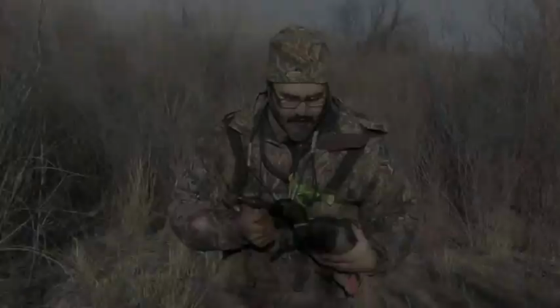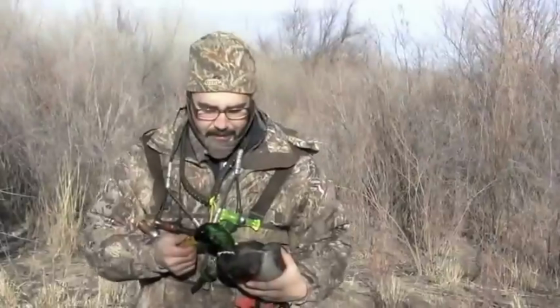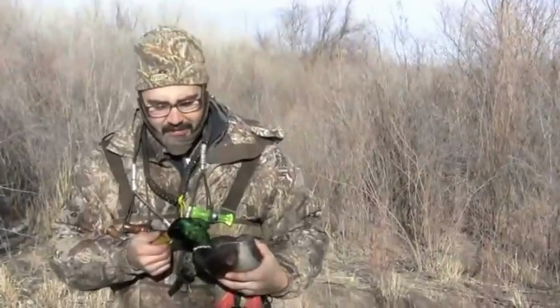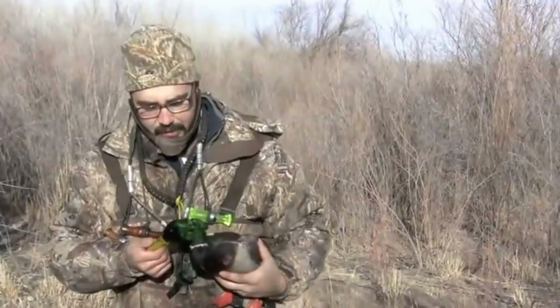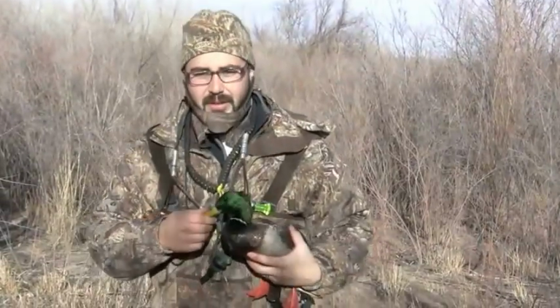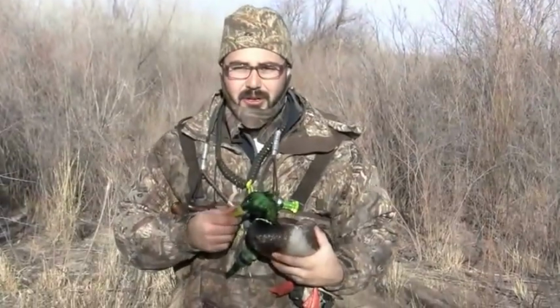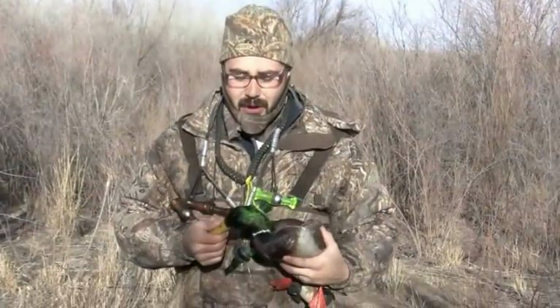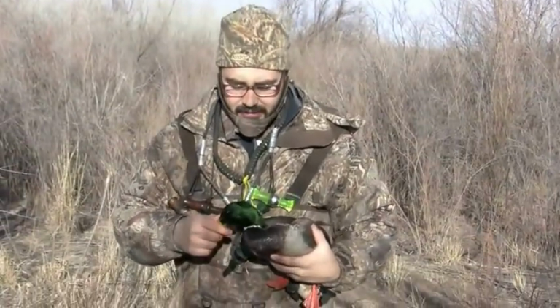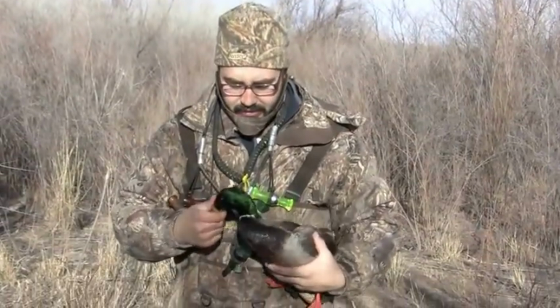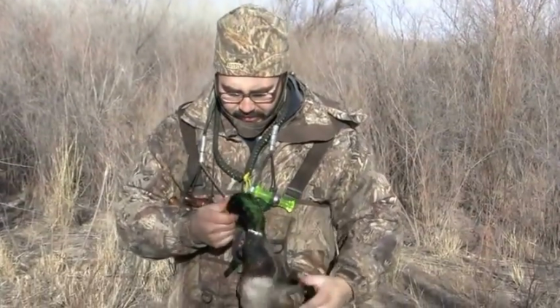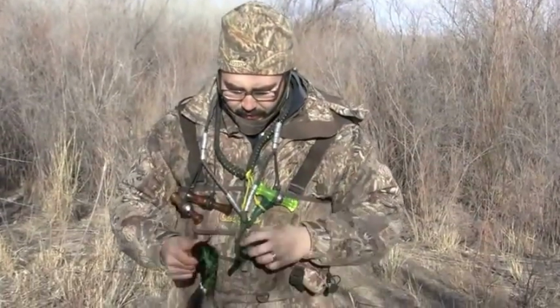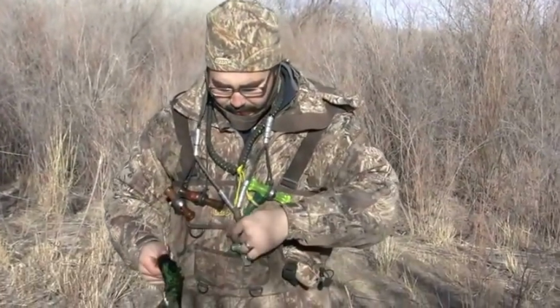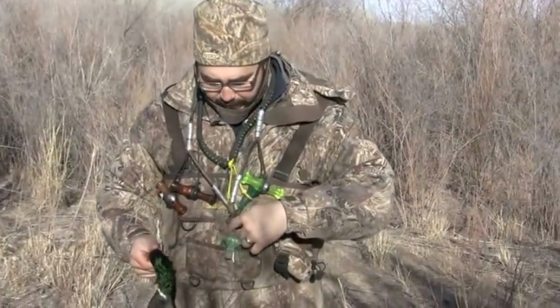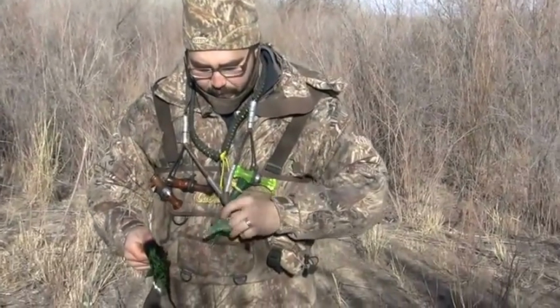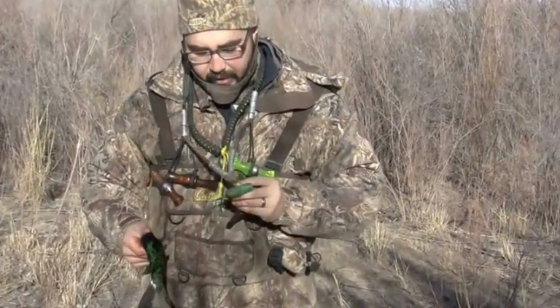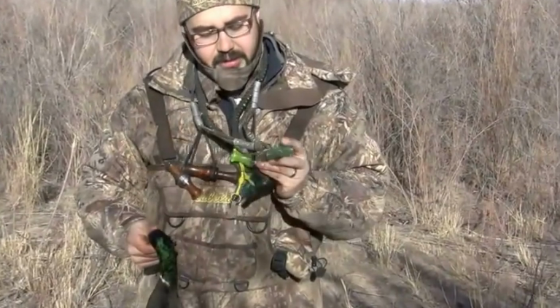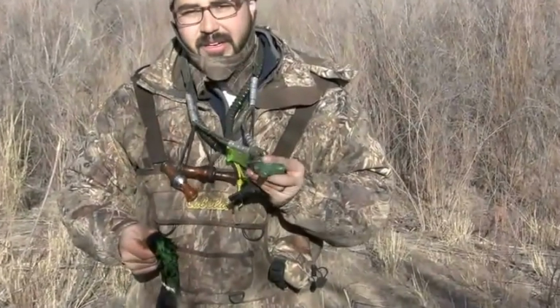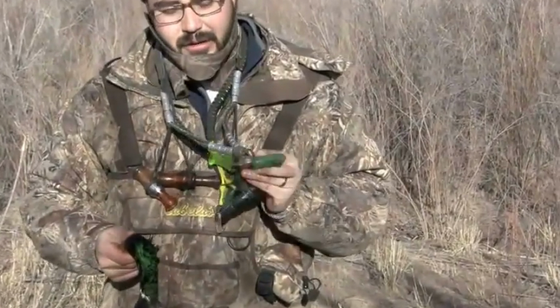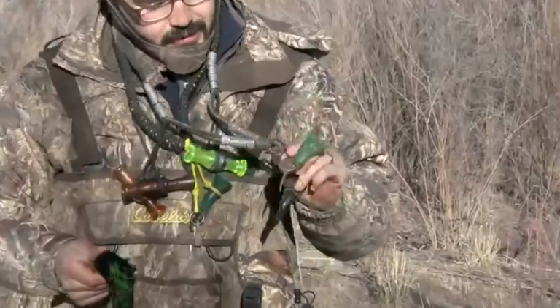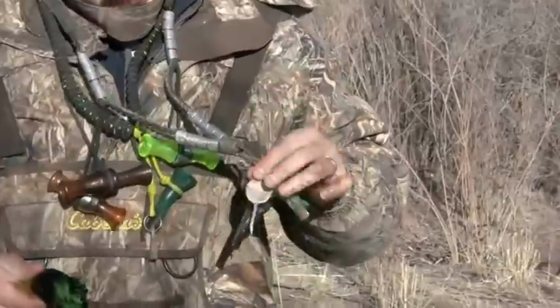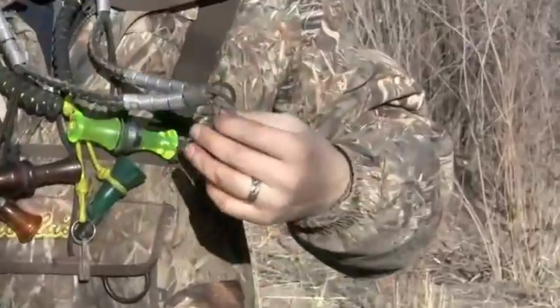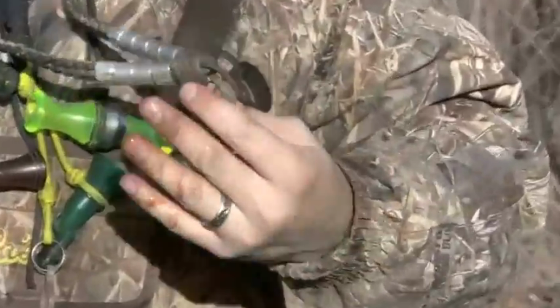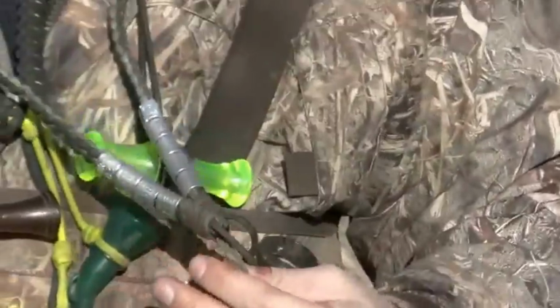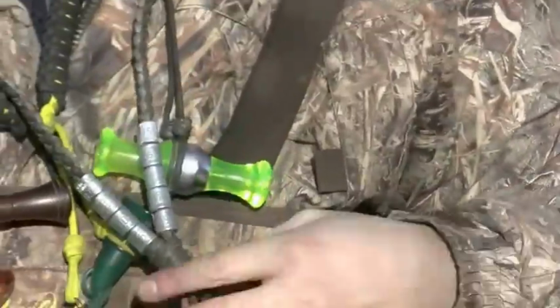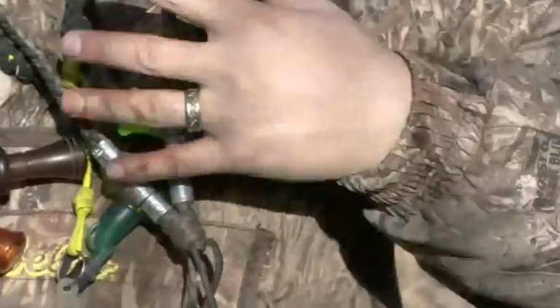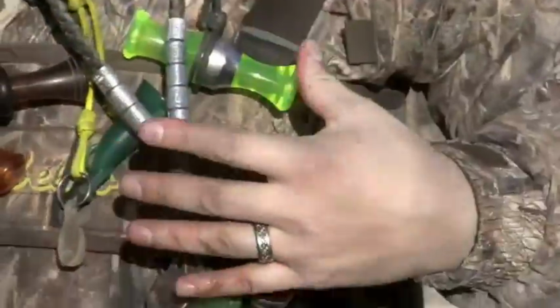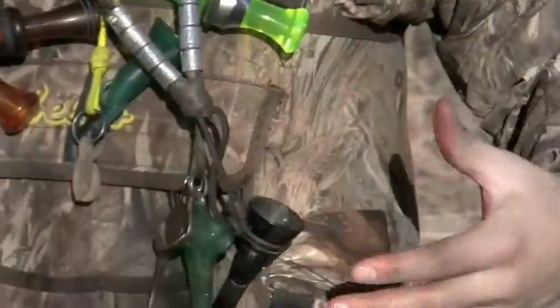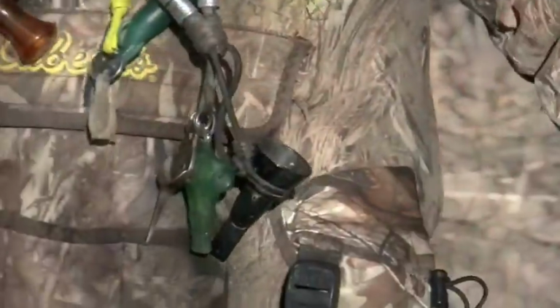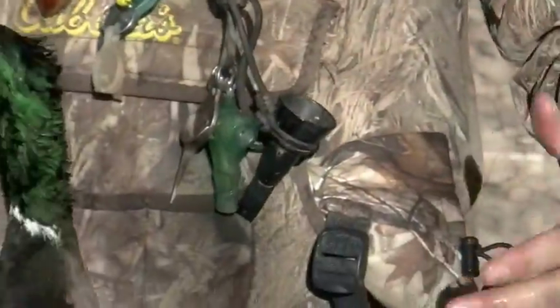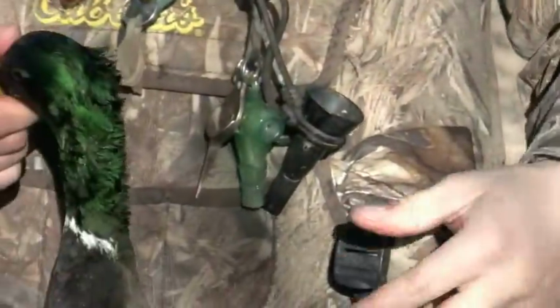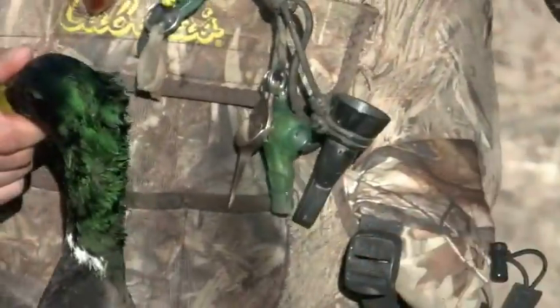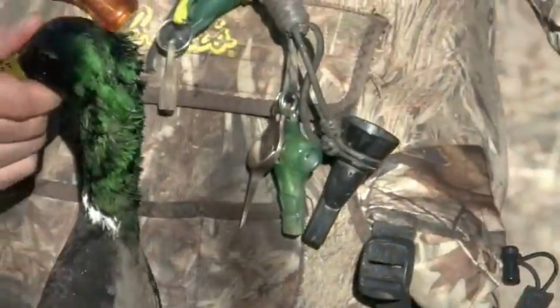Hi, my name is David. I'm the owner of Adrenaline Products and we're introducing to you our new product called the Finisher. This product can hold on any type of lanyard or device that you guys want to use out in the field.